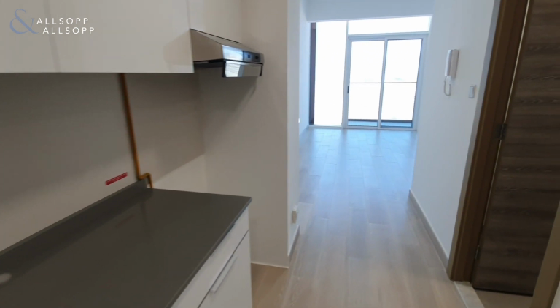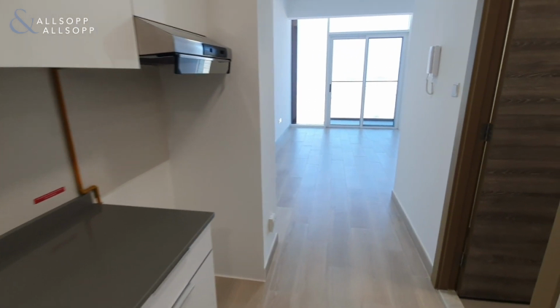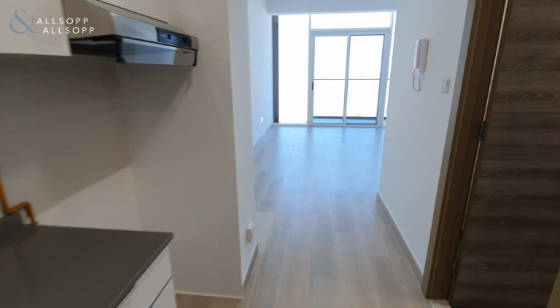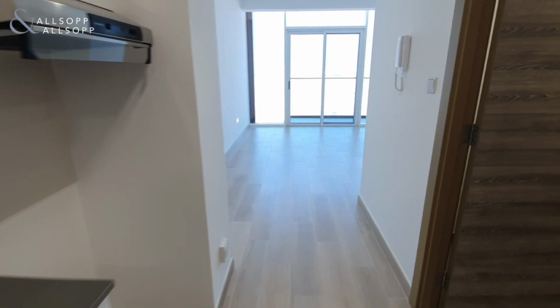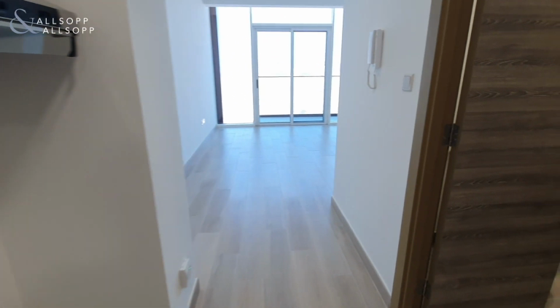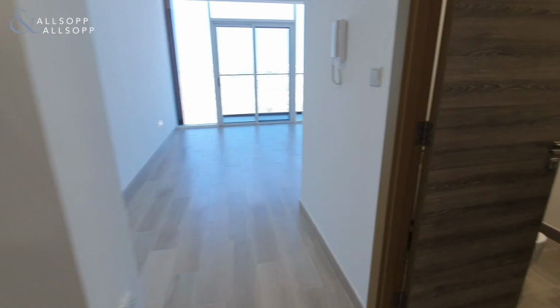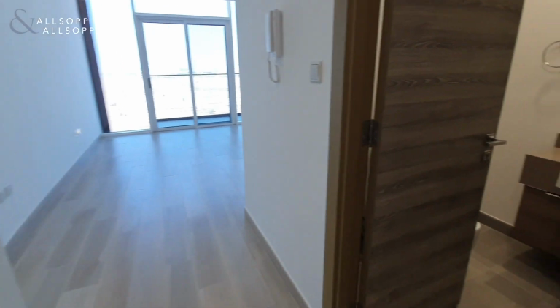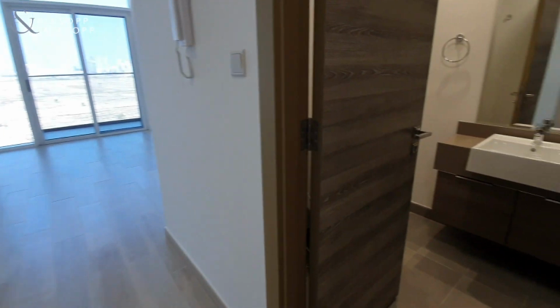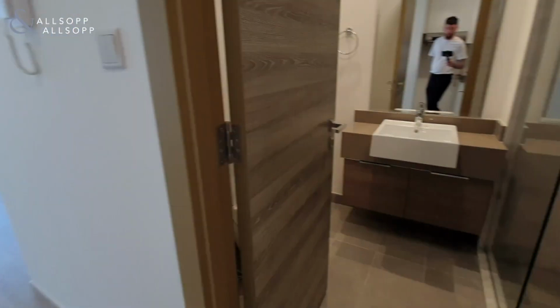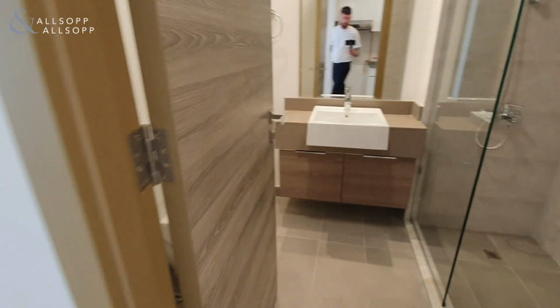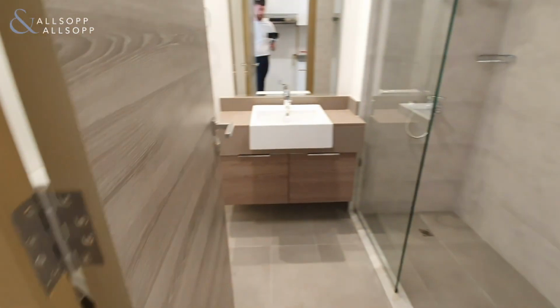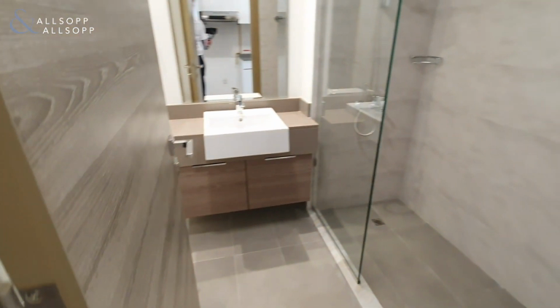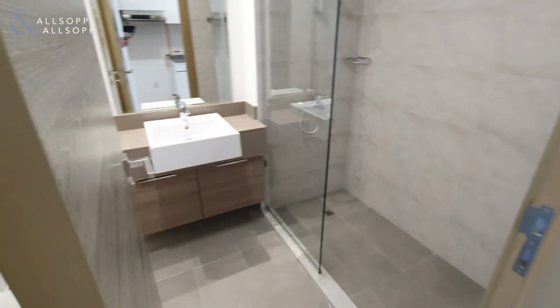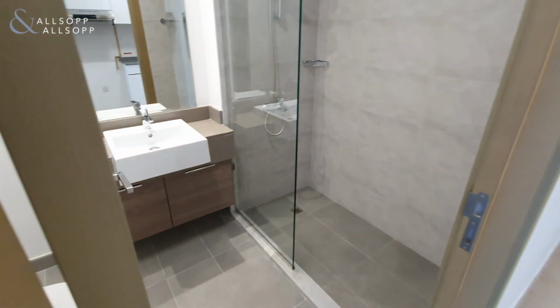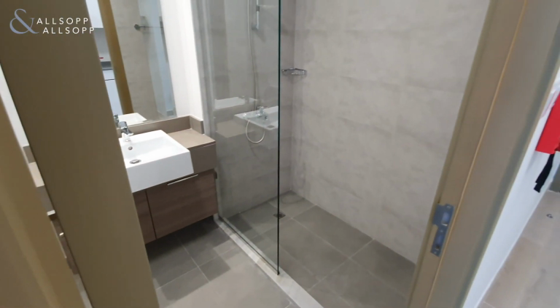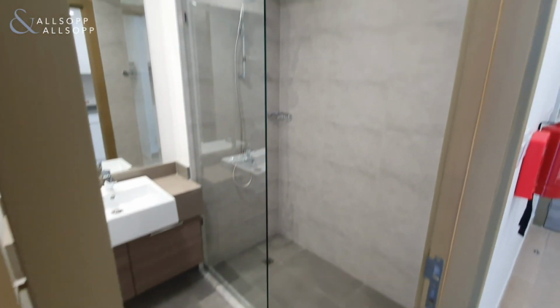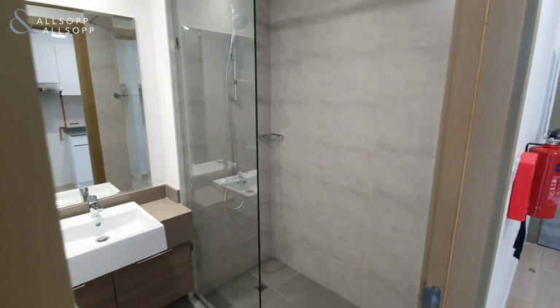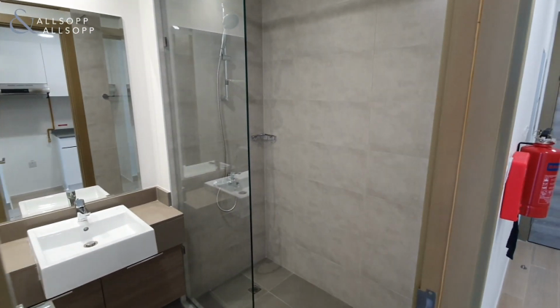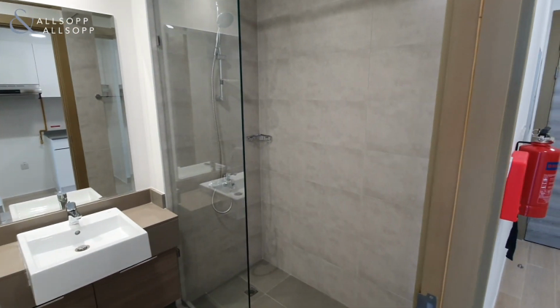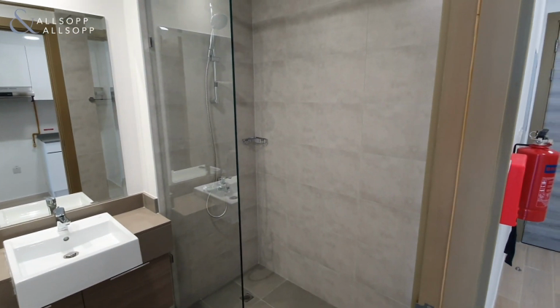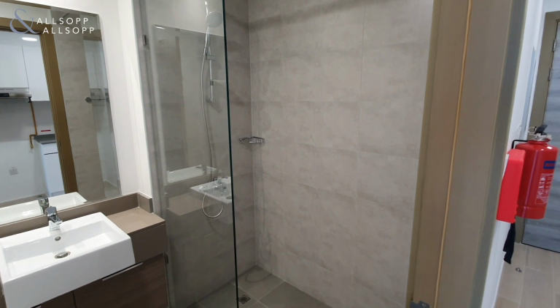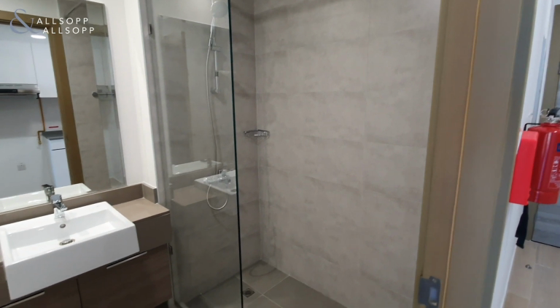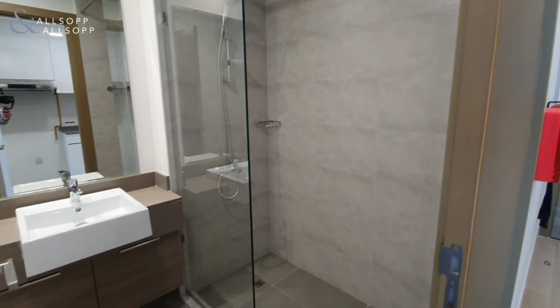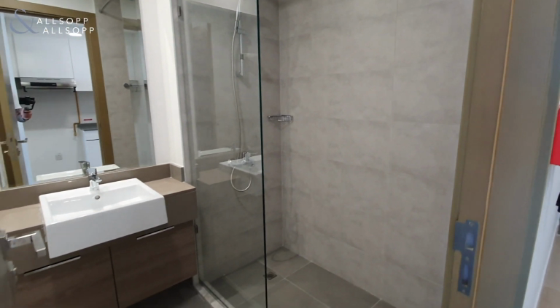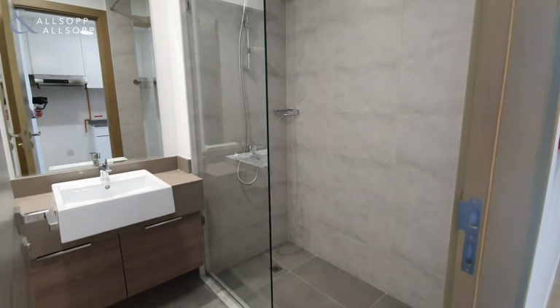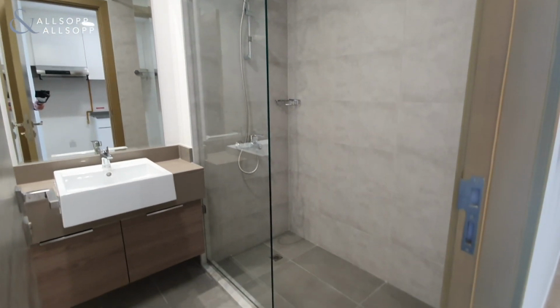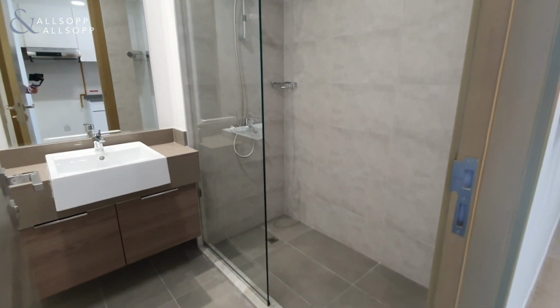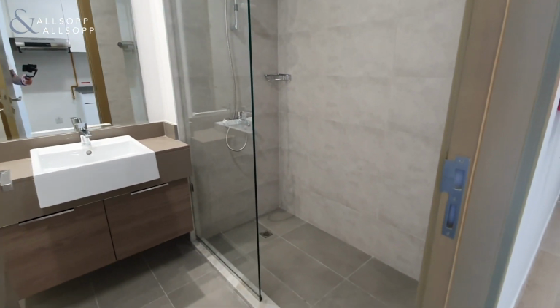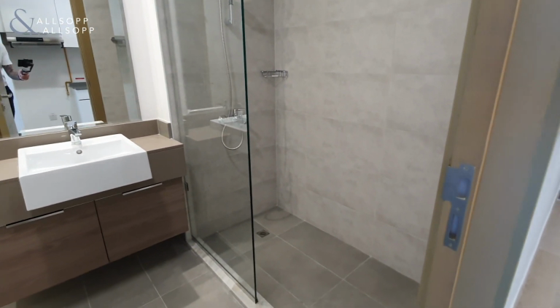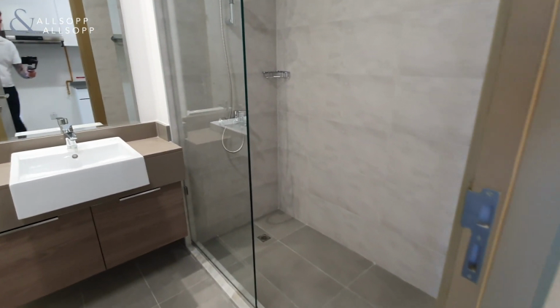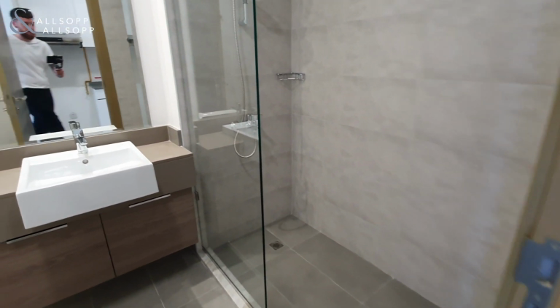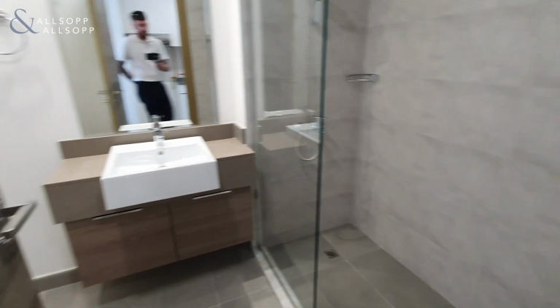To your right hand side you then move into the washroom with large glass walk-in shower, vanity sink and WC behind the door.